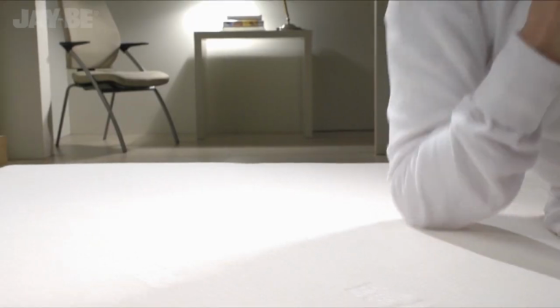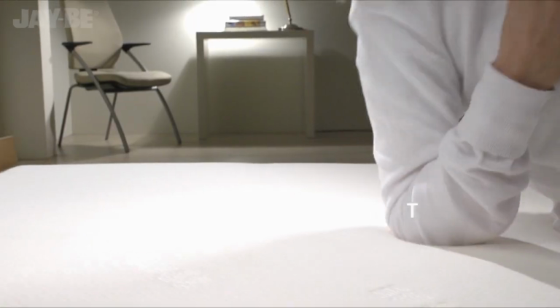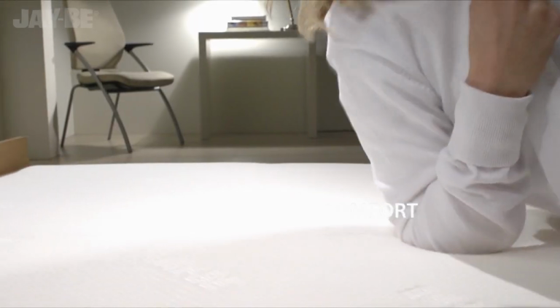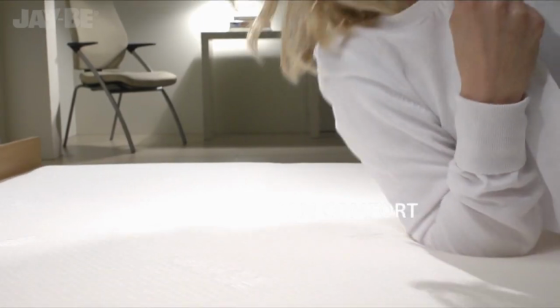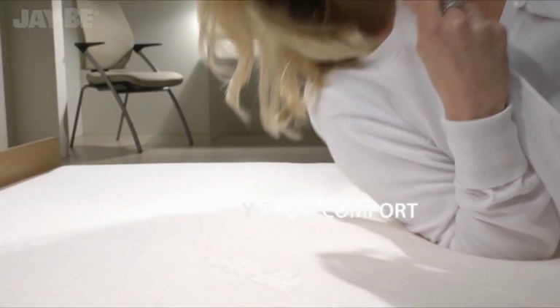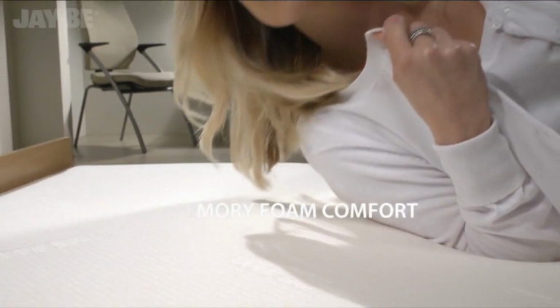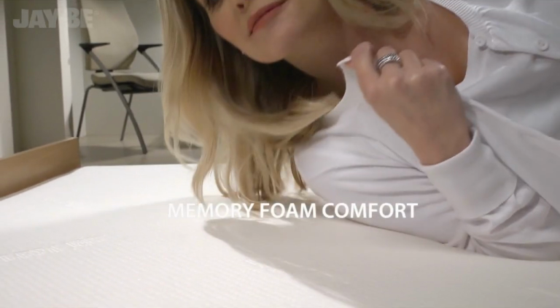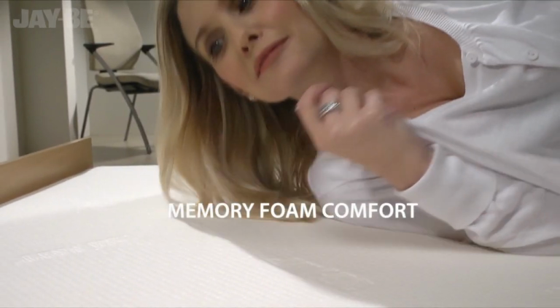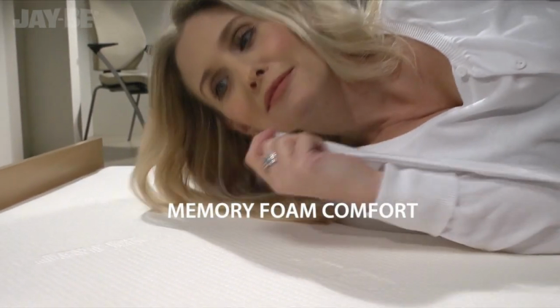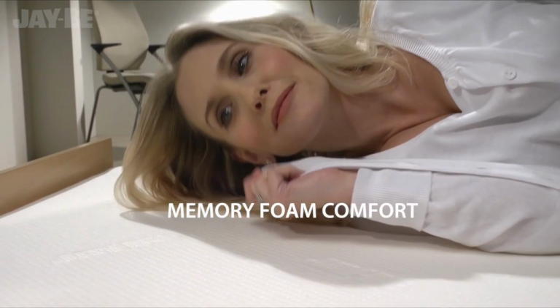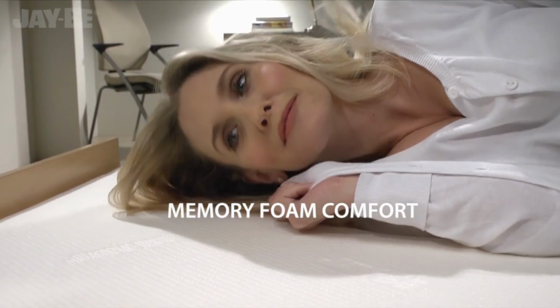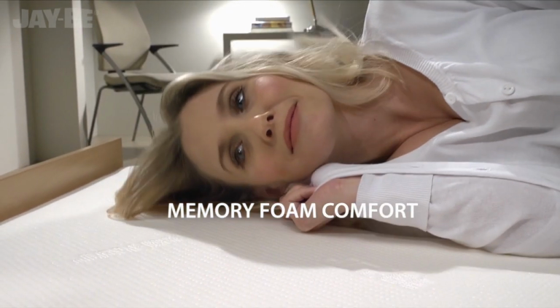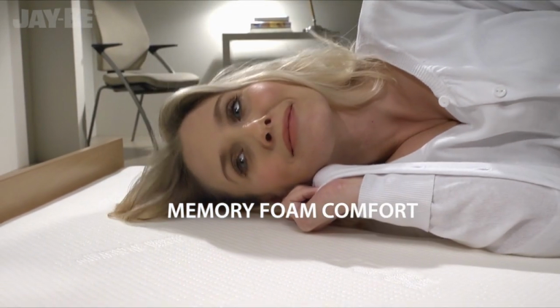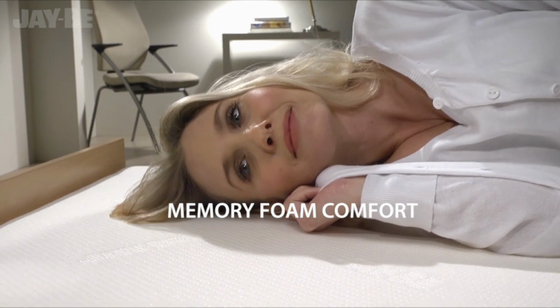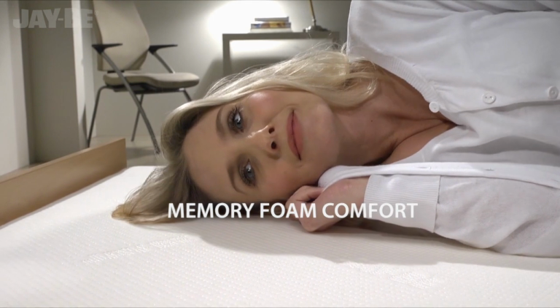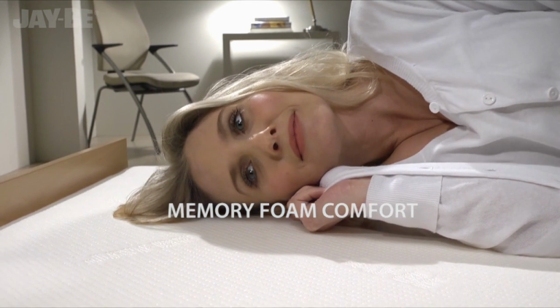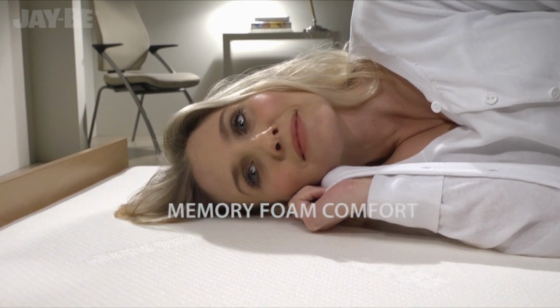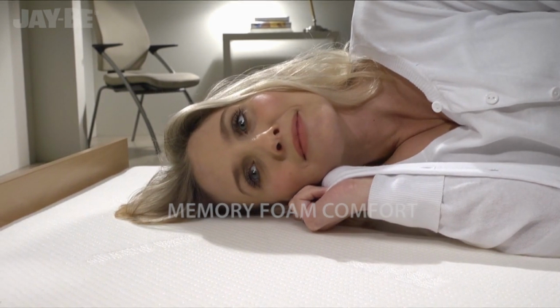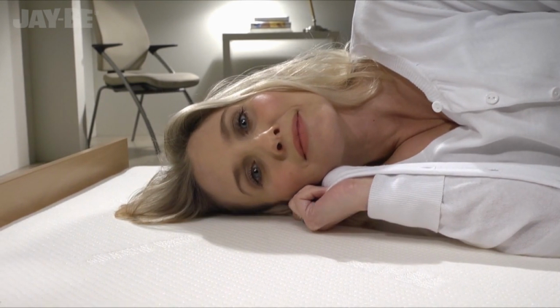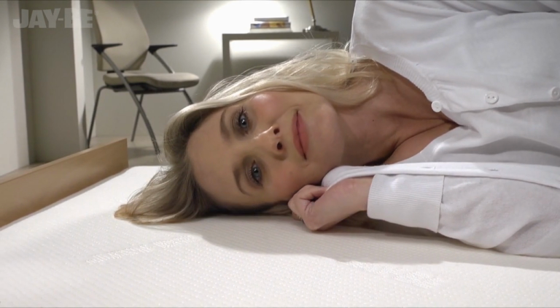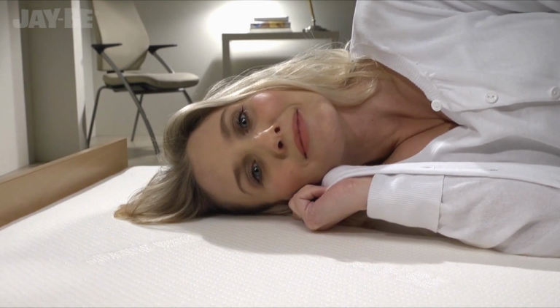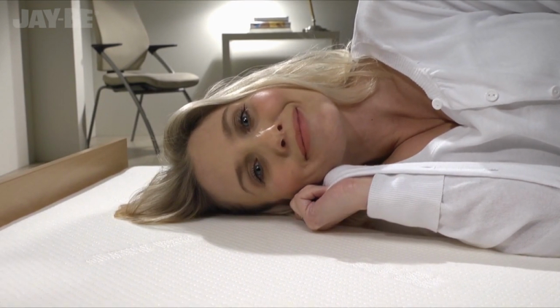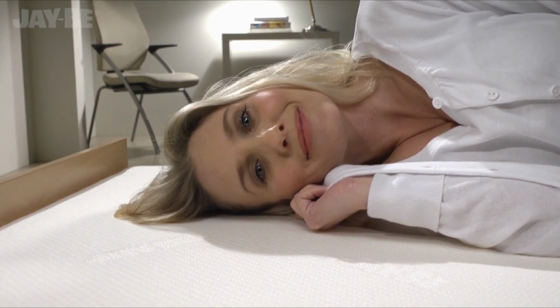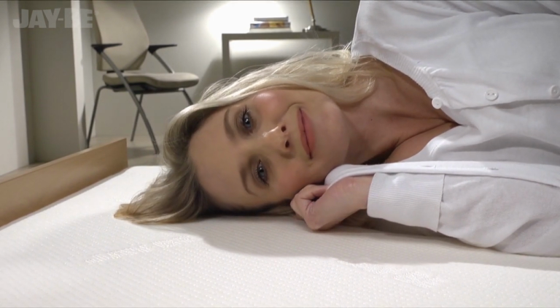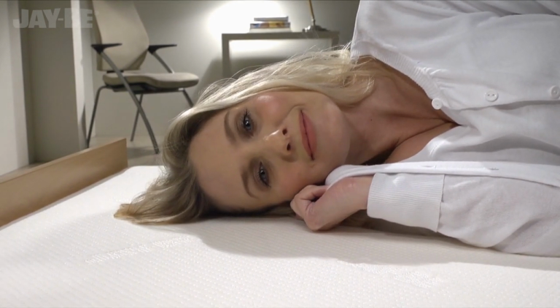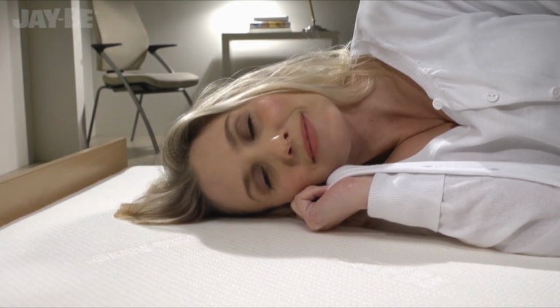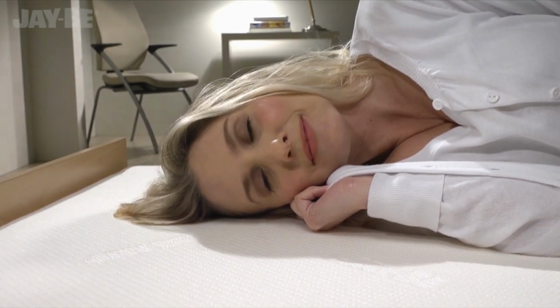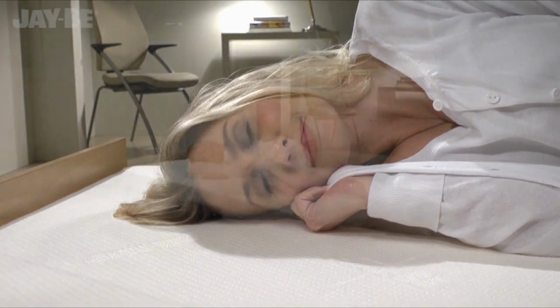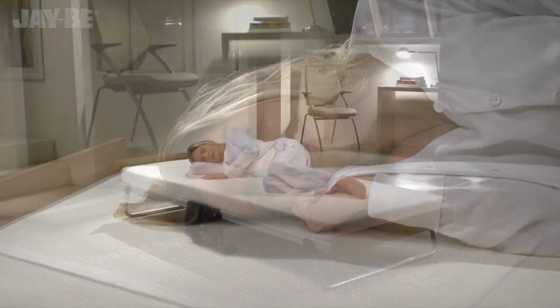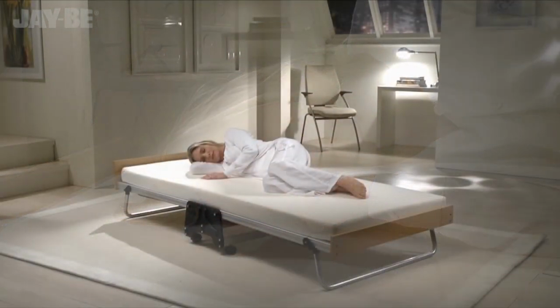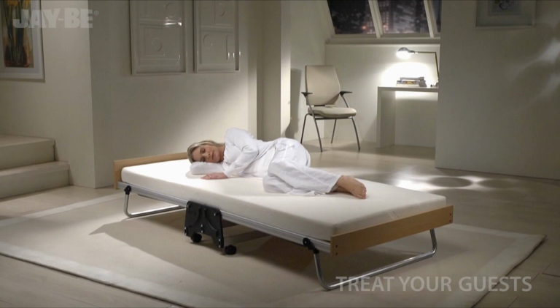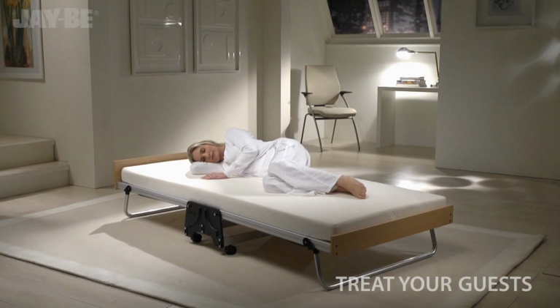The JB Soft Touch Stretchable Fabric works in harmony with the VSCO Elastic Memory Foam so you can treat your guests to the perfect night's sleep.